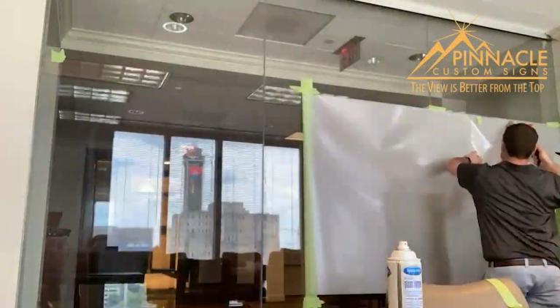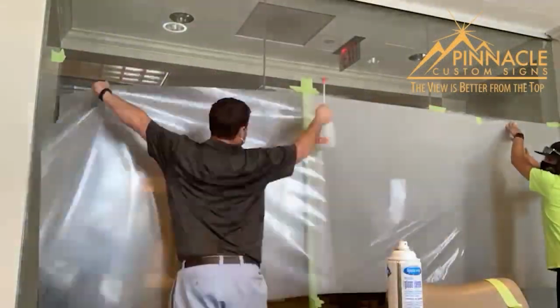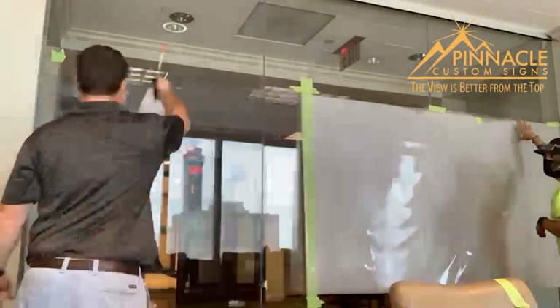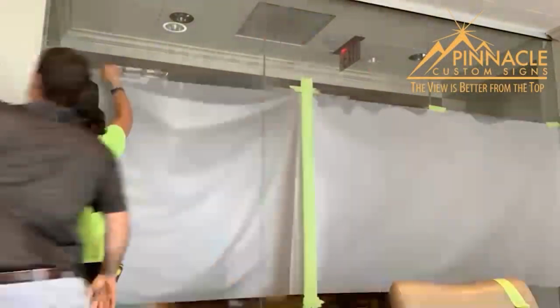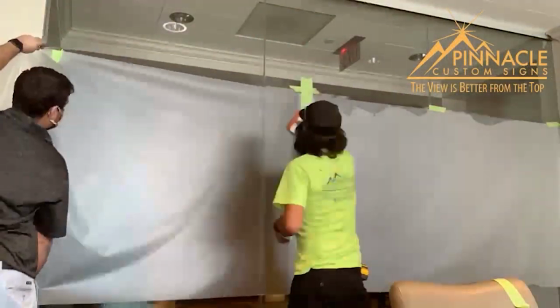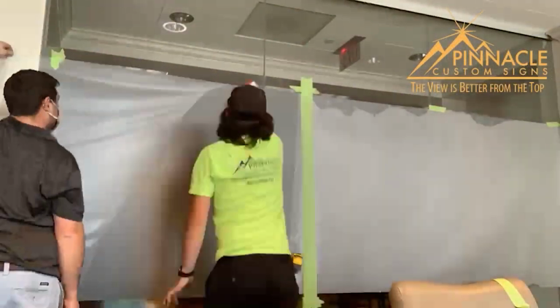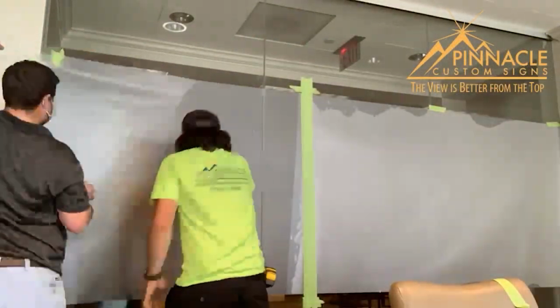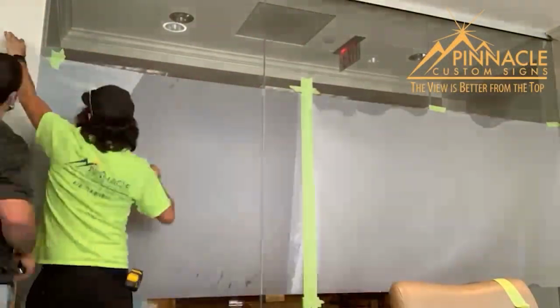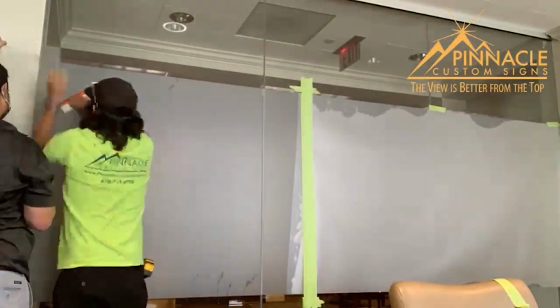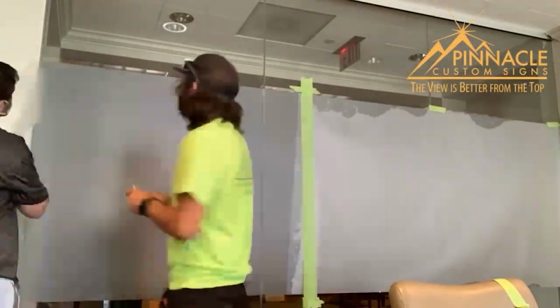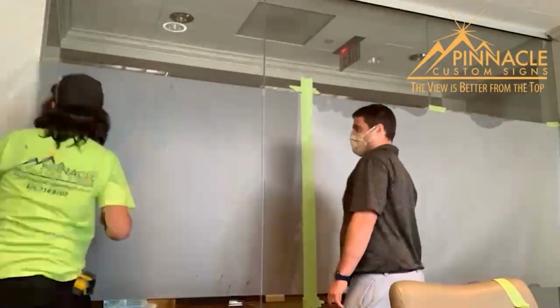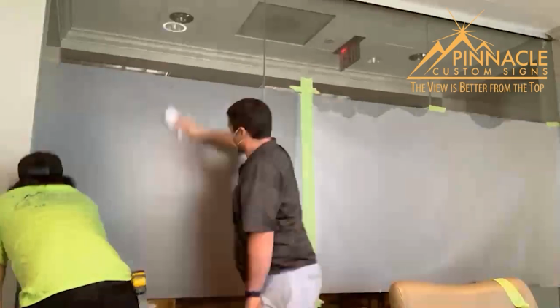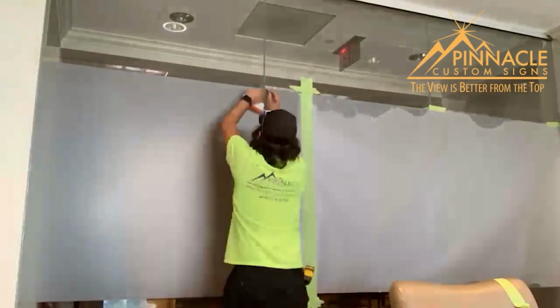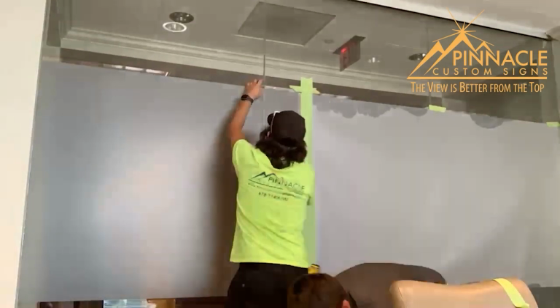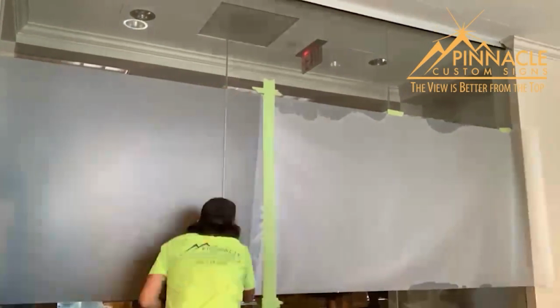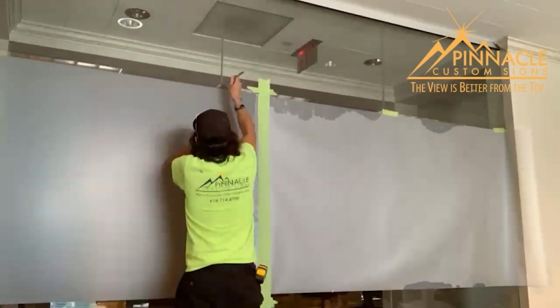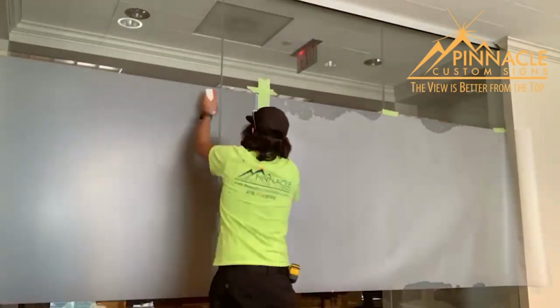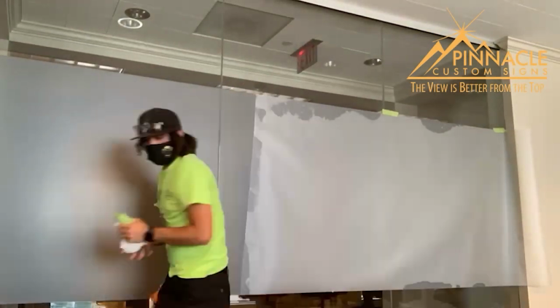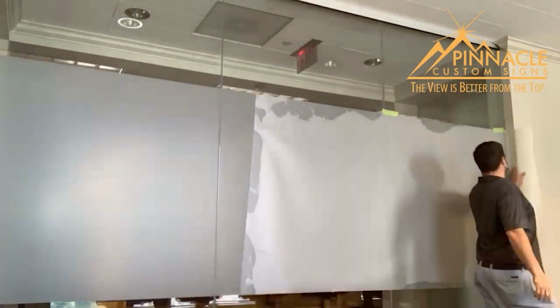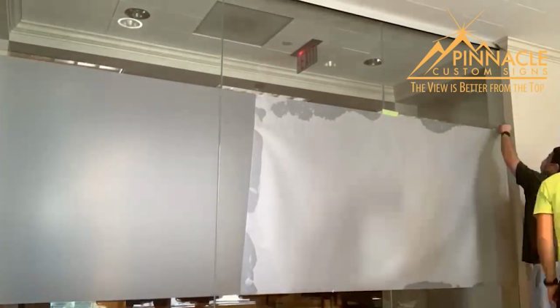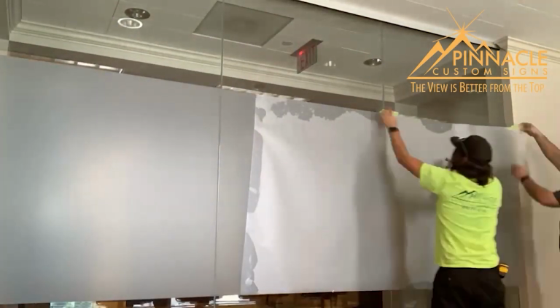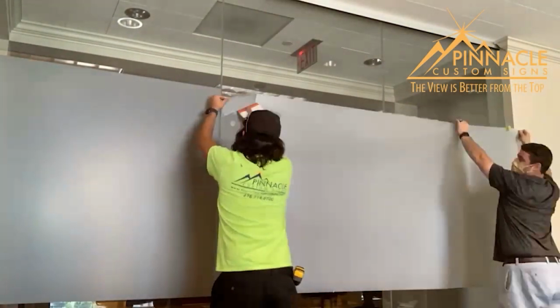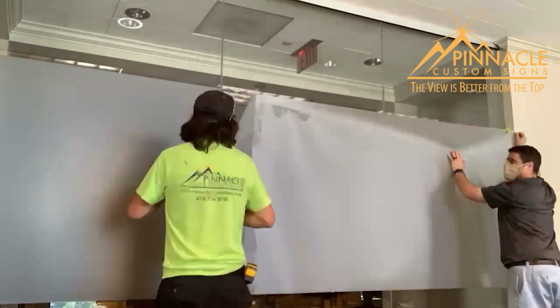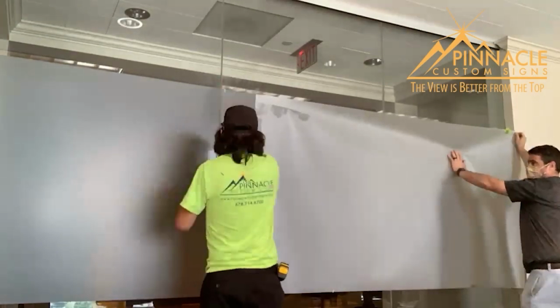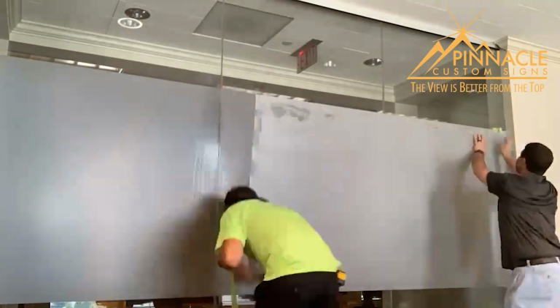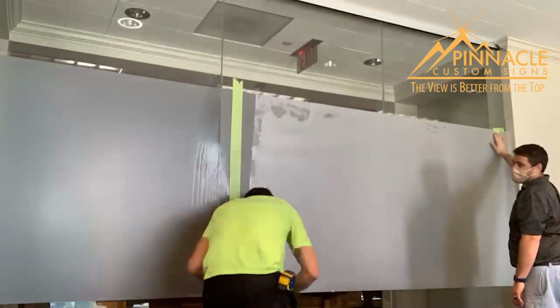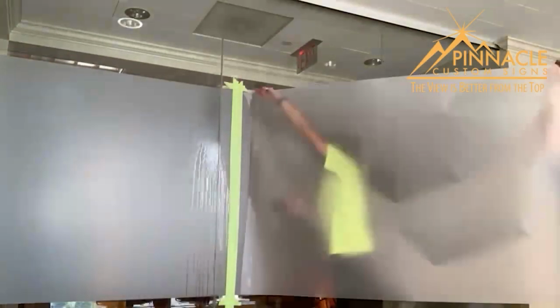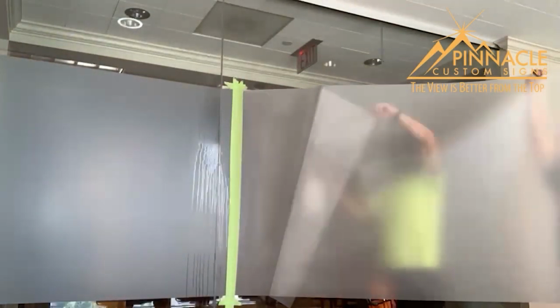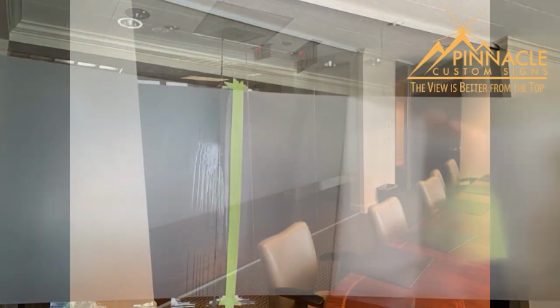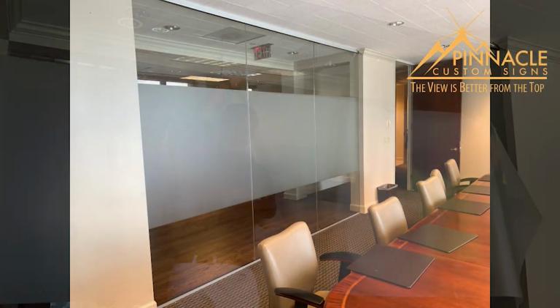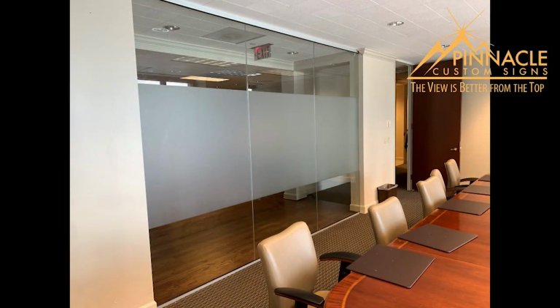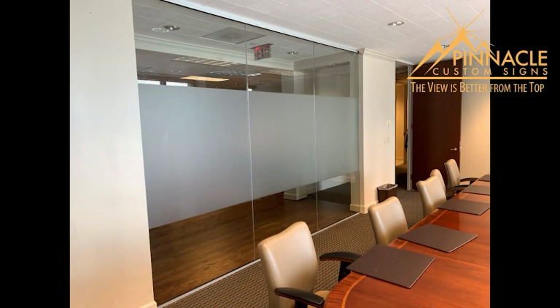I would say probably frosted vinyl or interior lobby signs, because the level of practice to get it right — after all the years of experience, once you step back and you can finally do it, it's pretty rewarding.